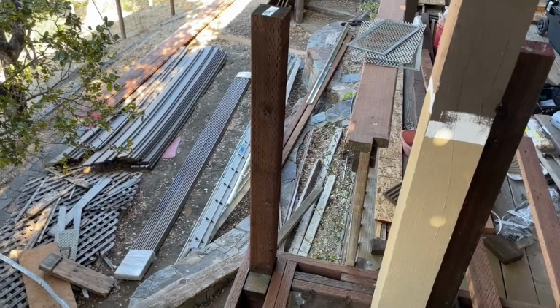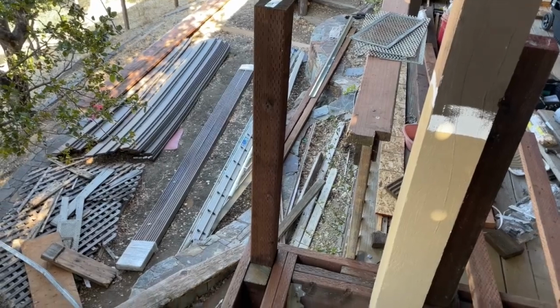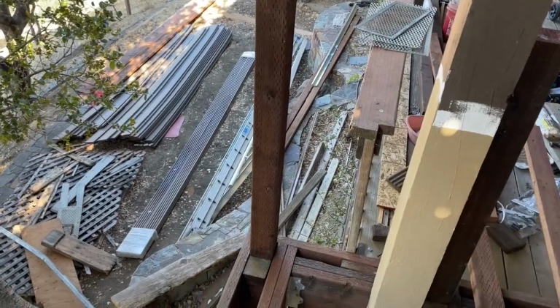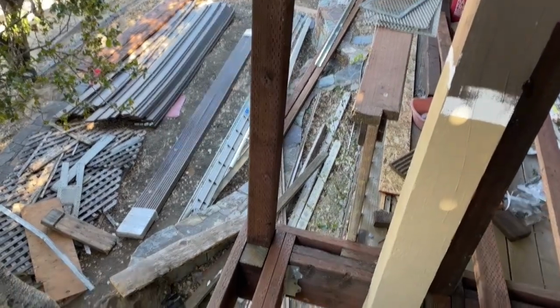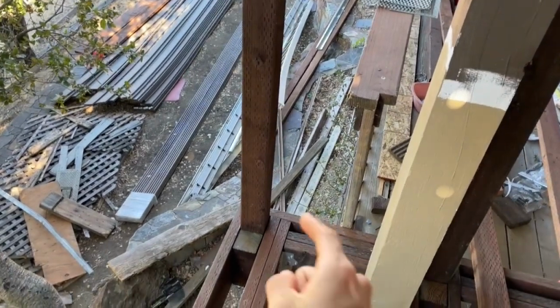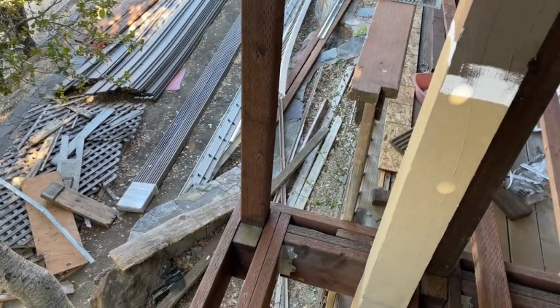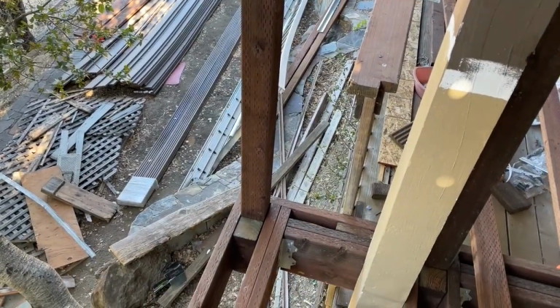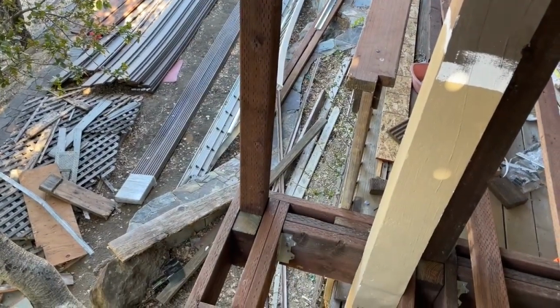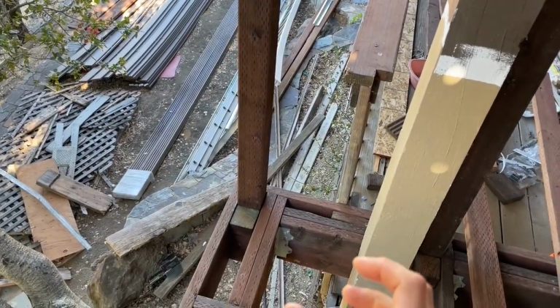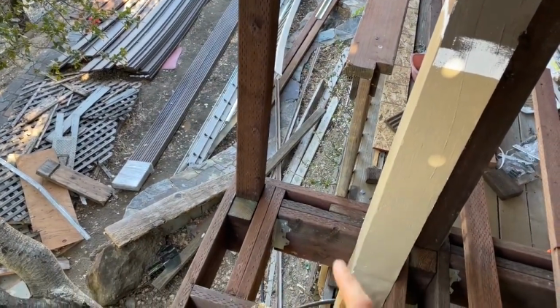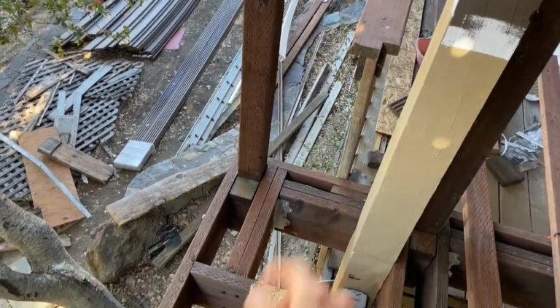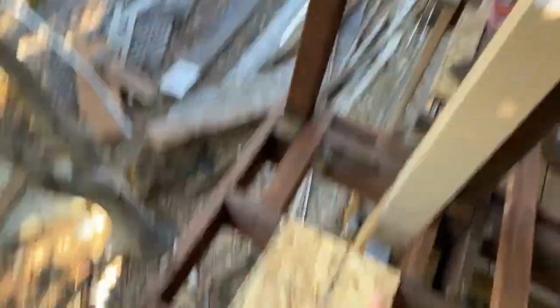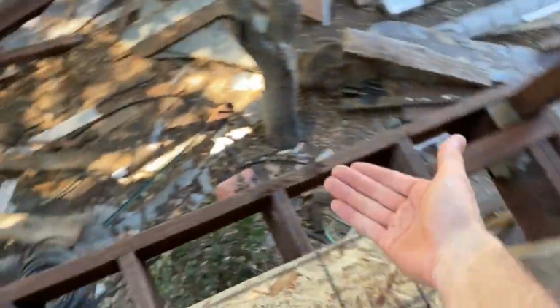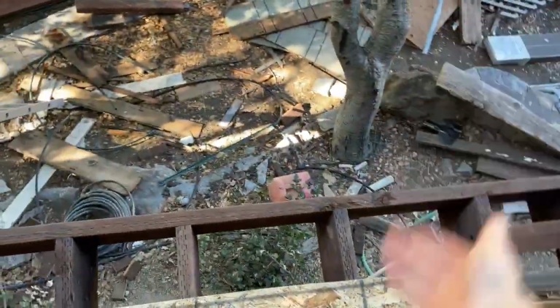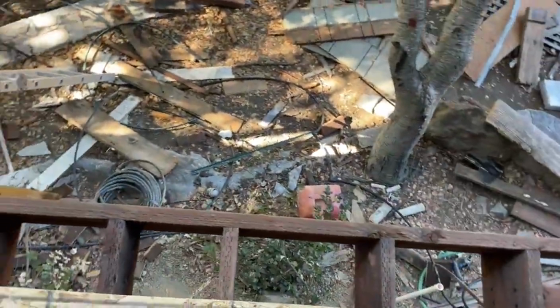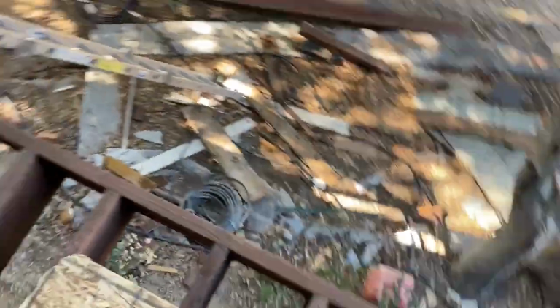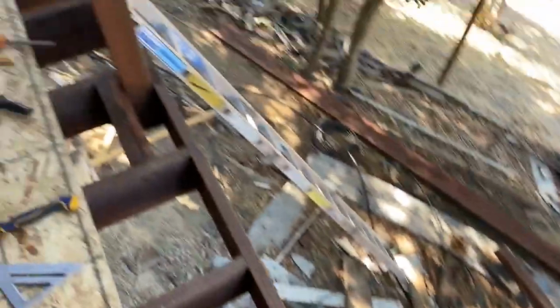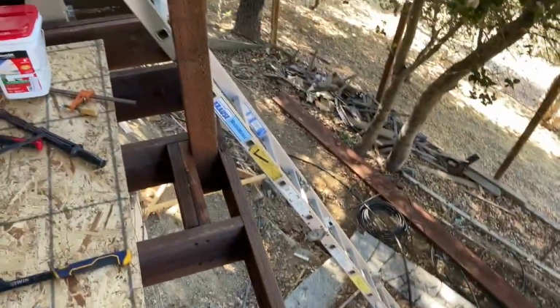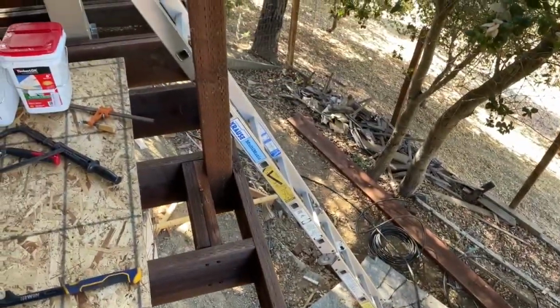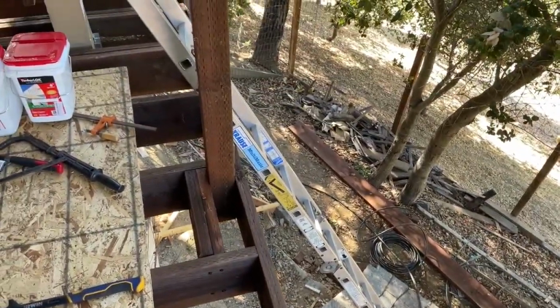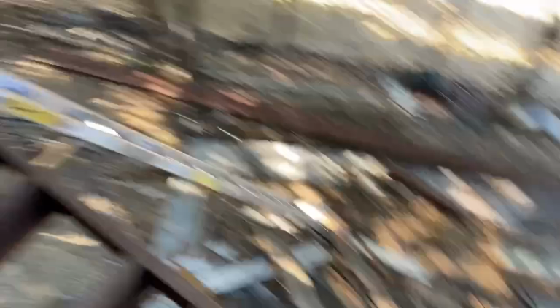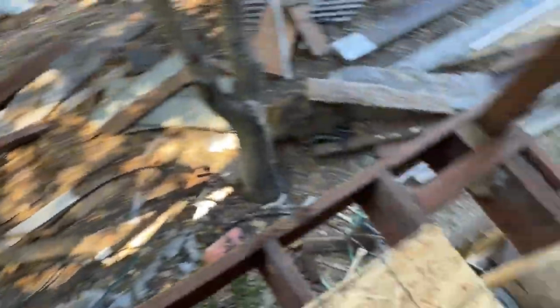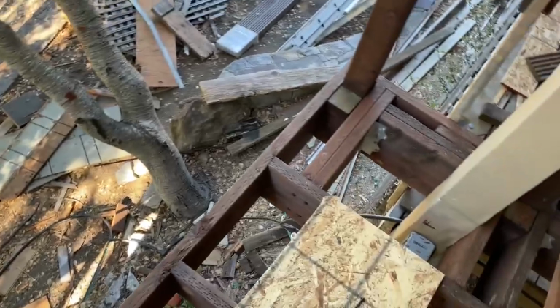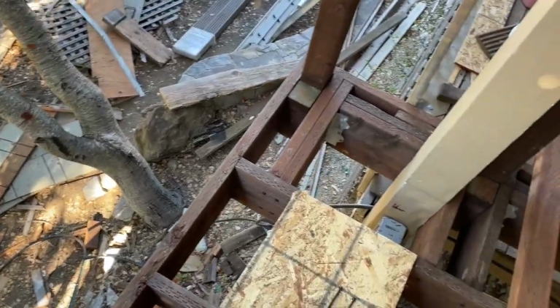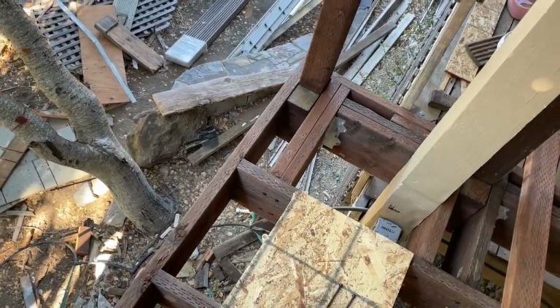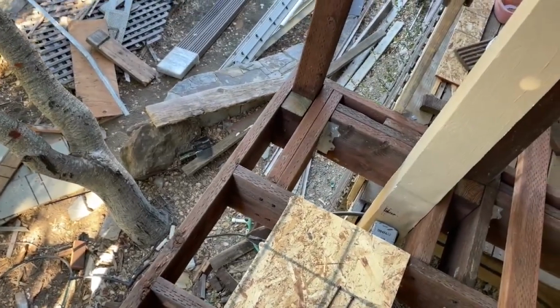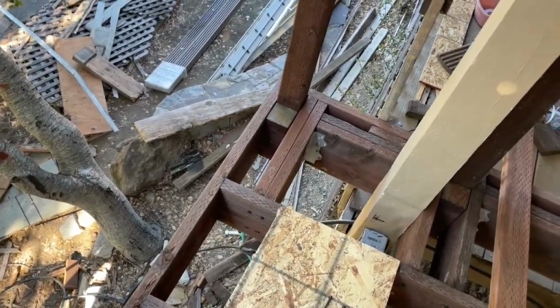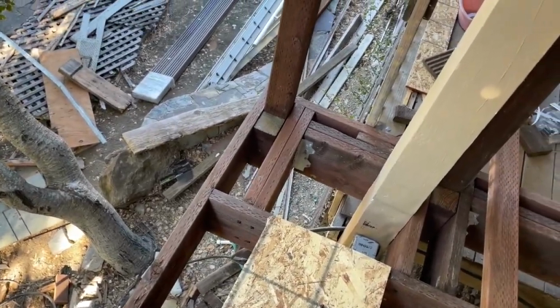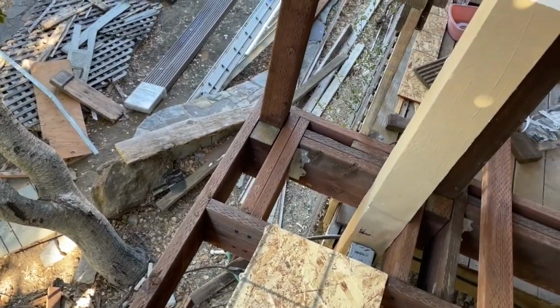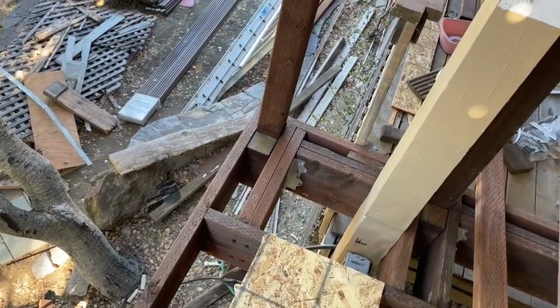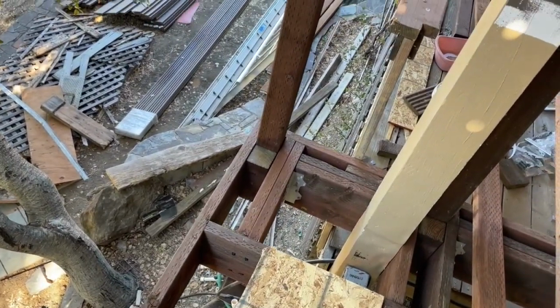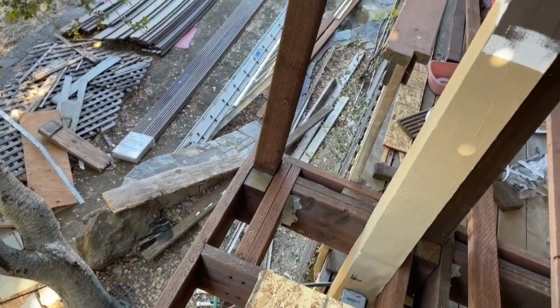Hello everyone. In this video we're going to be walking through how to frame guardrail posts on a deck. Our deck is at least 10 feet off the ground, so you want to make sure you frame these correctly so that the people who use this deck will be safe and it's up to code.